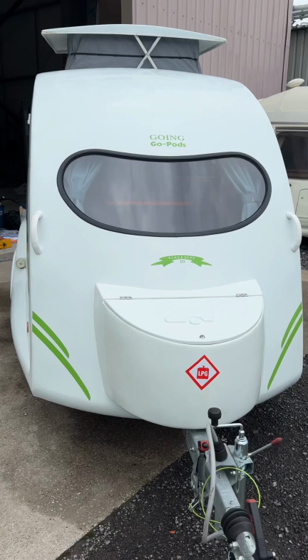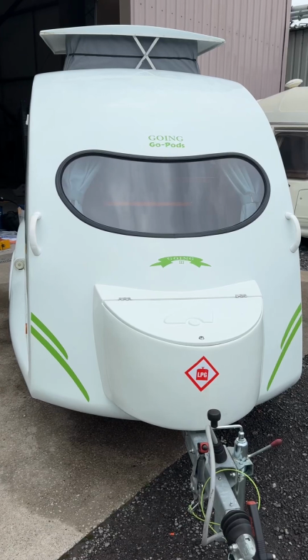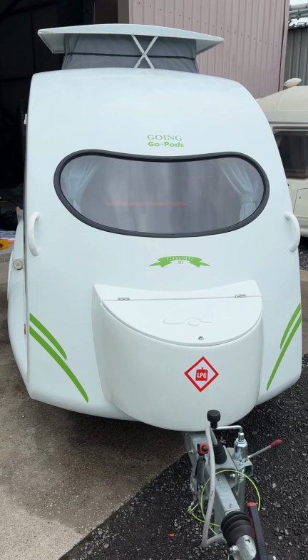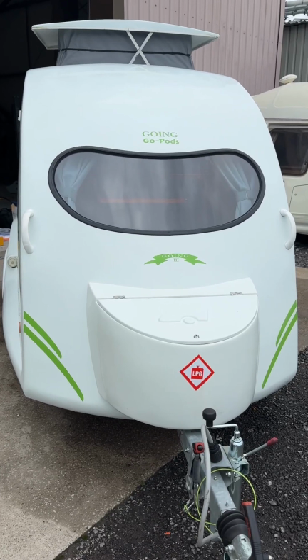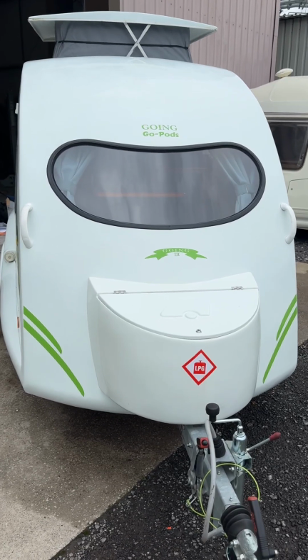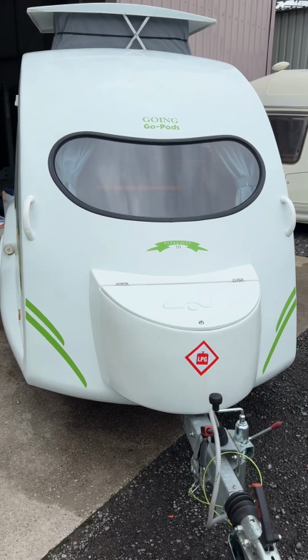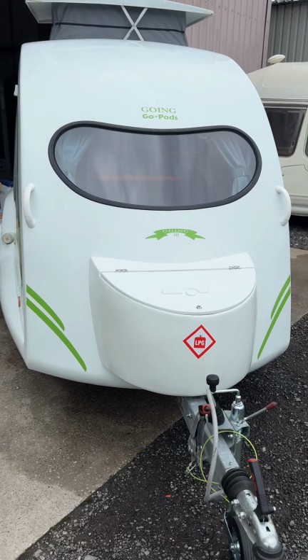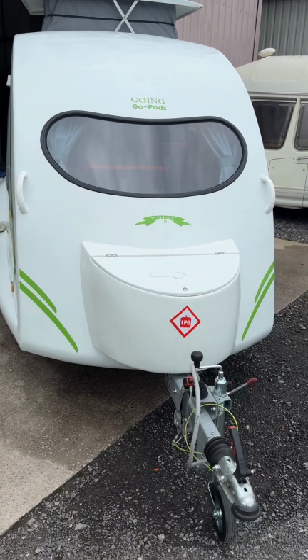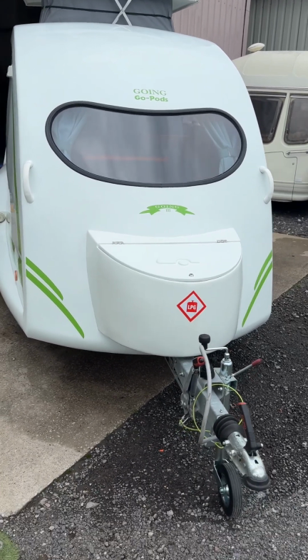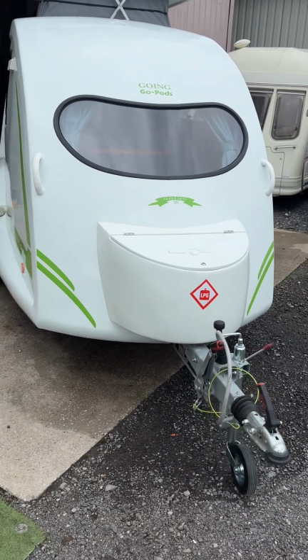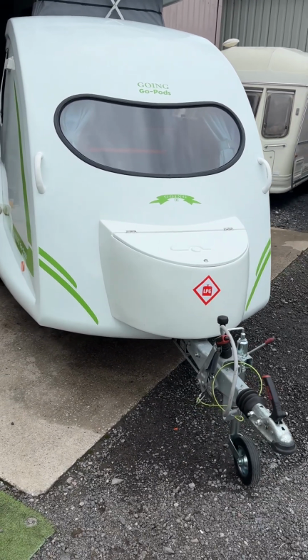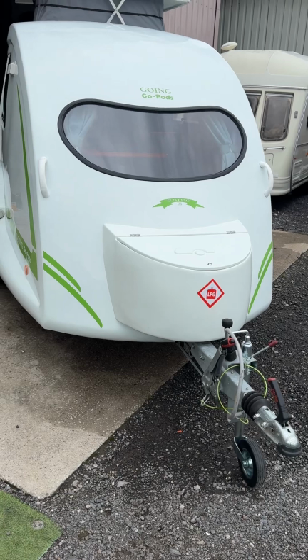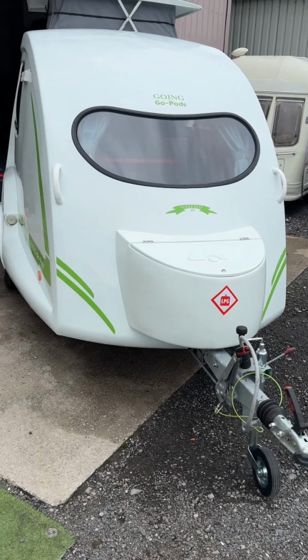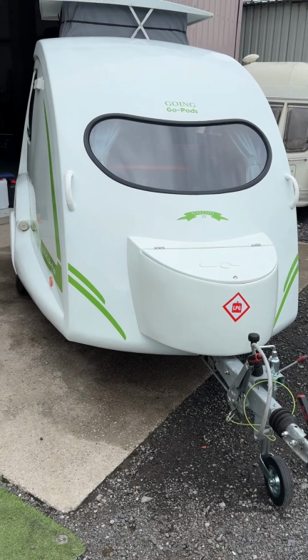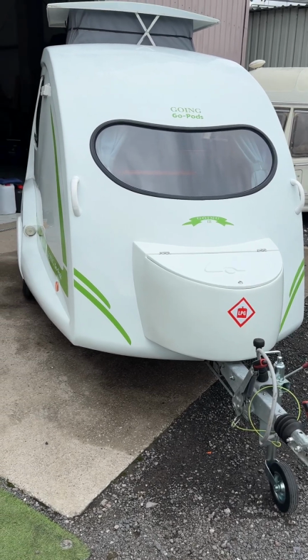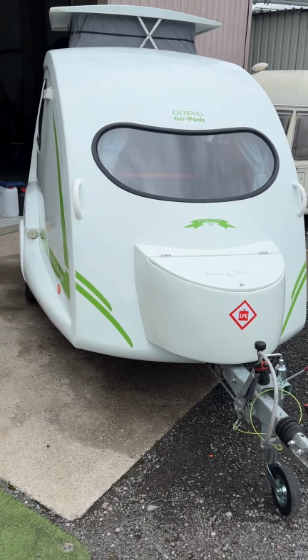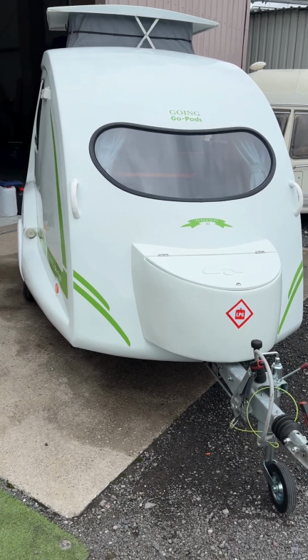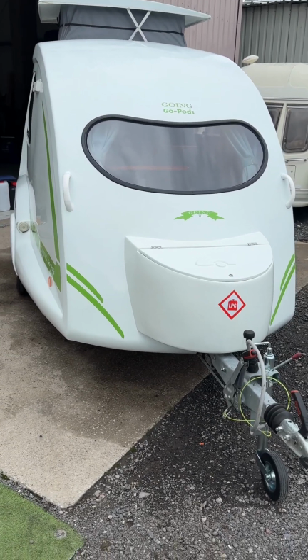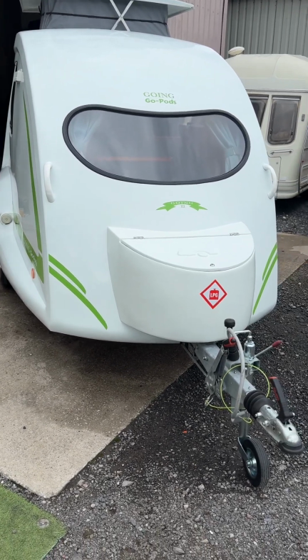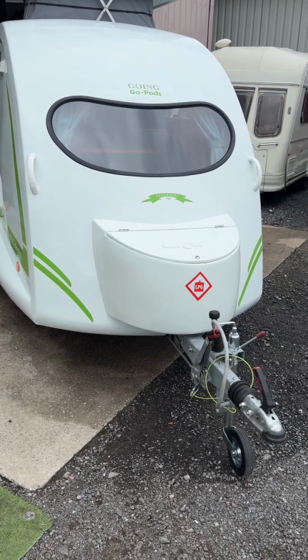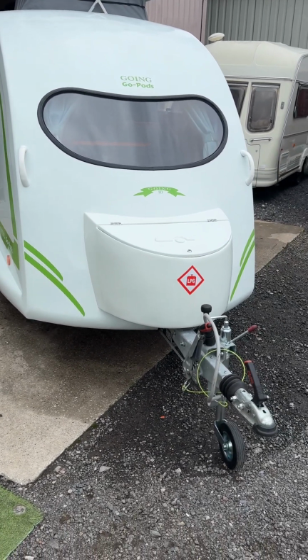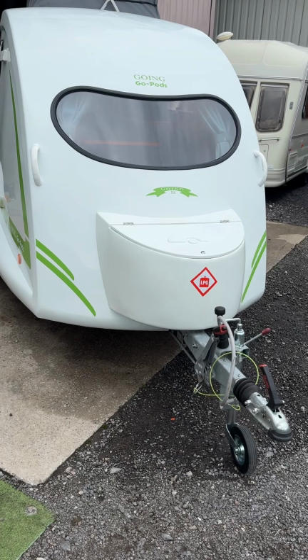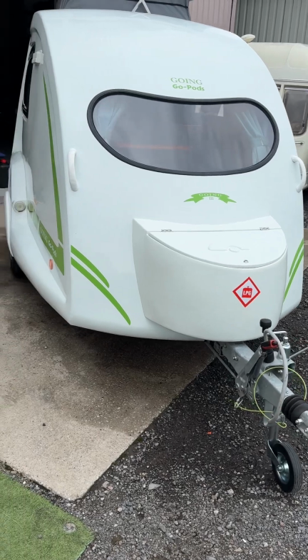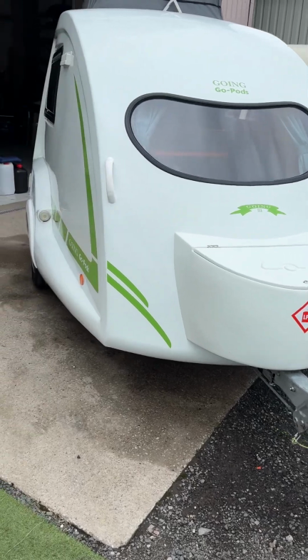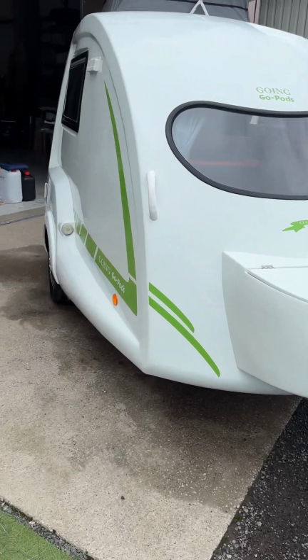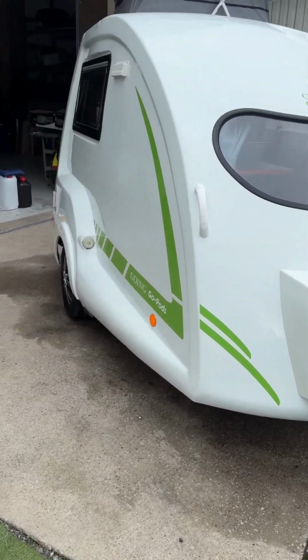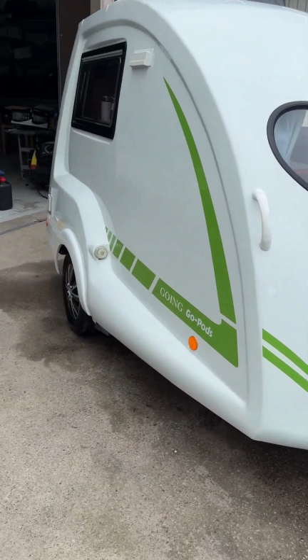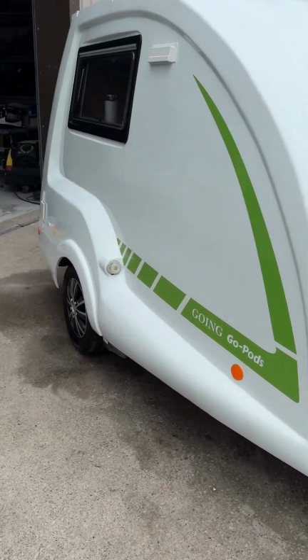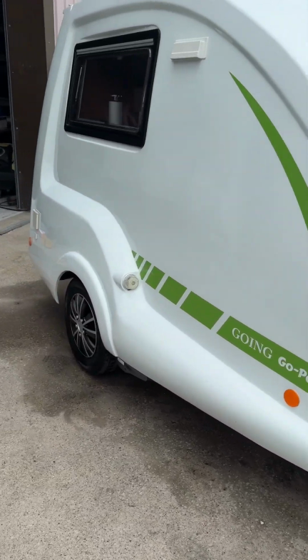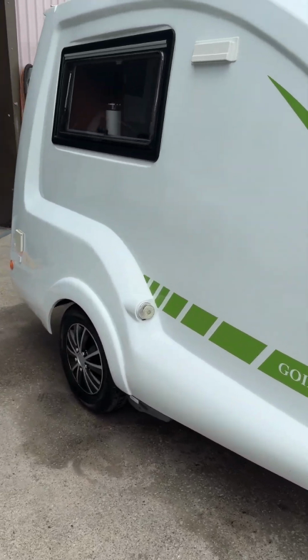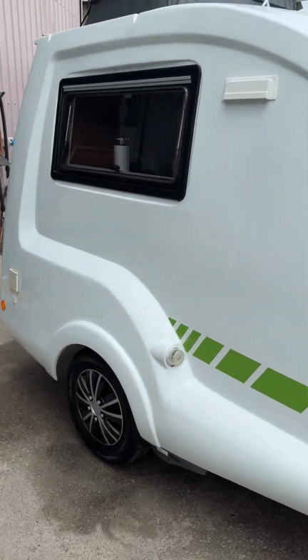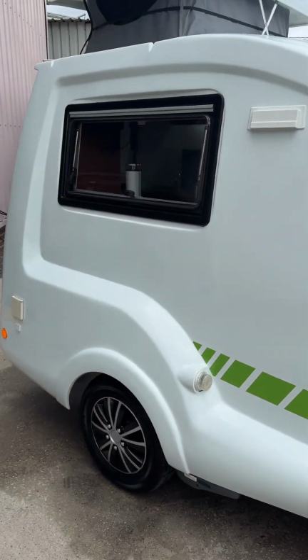Hello everybody, it's Sam at Code 11 Caravans and Motorhomes at Osset, Wakefield. A new little arrival for us, a GoPod GoIn. It's a GoIn 3 but it's the Platinum Edition so it's got loads of extras with it which I will show you and take you round and explain all the different features.